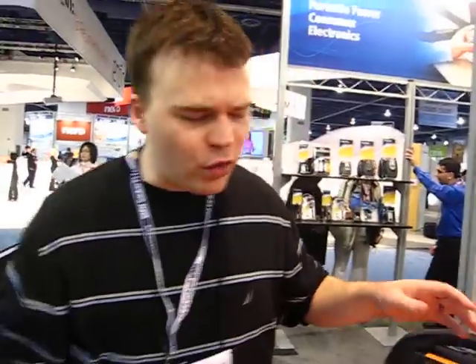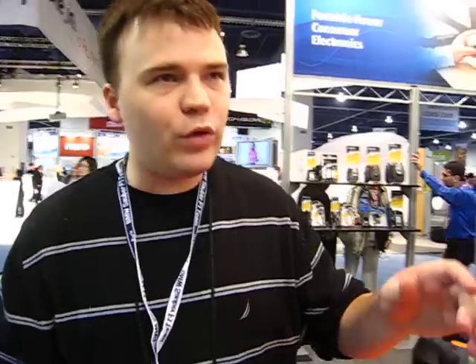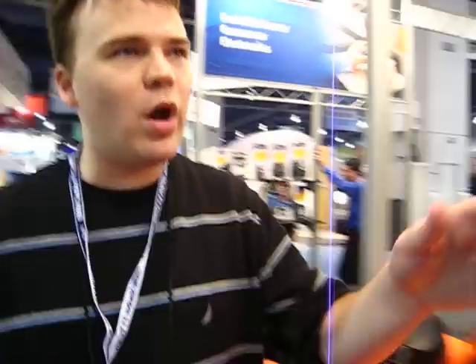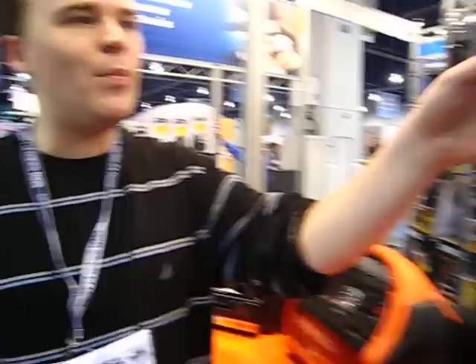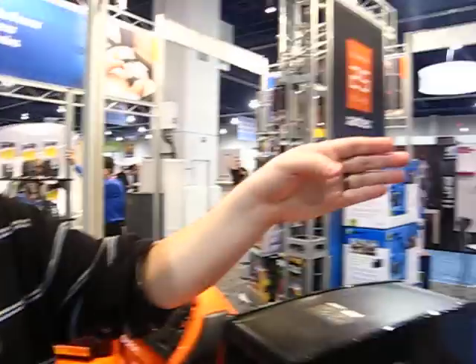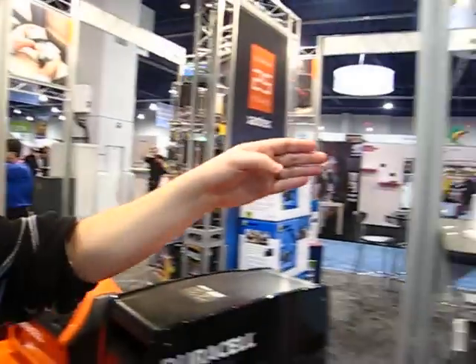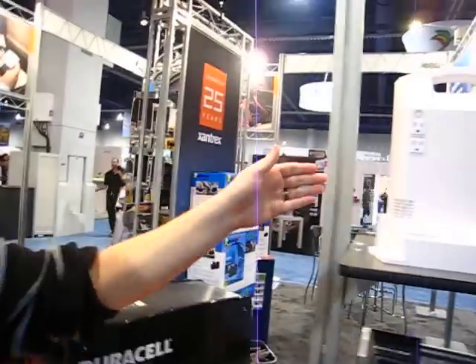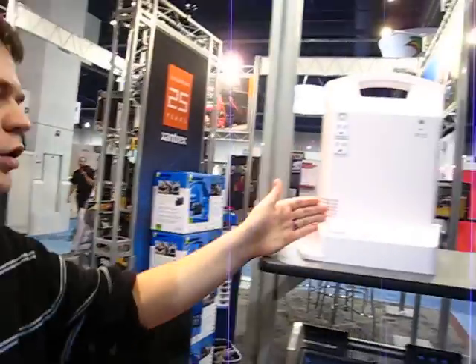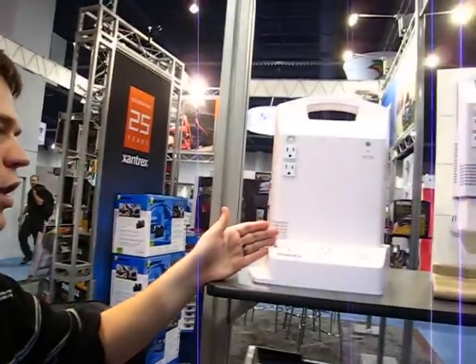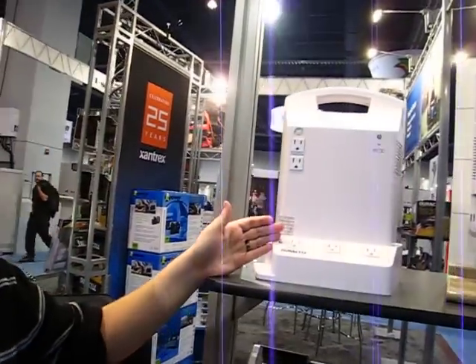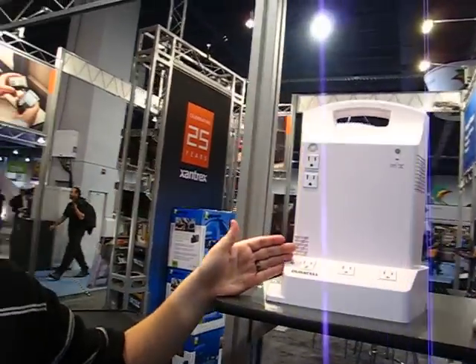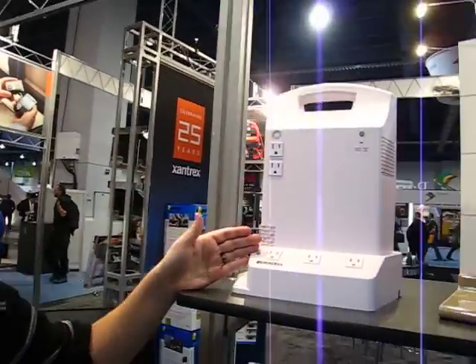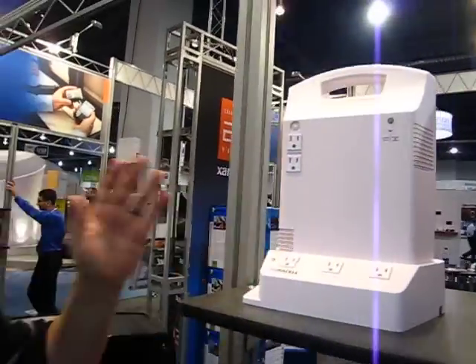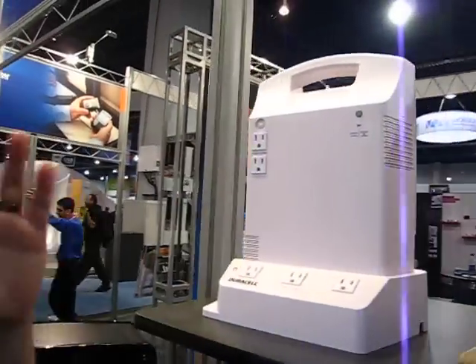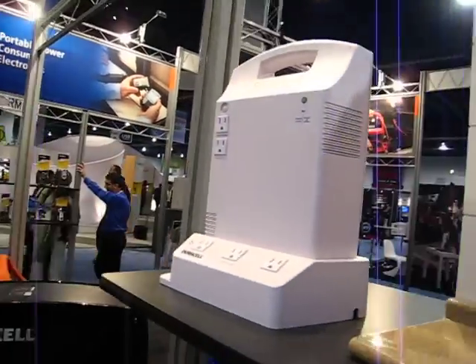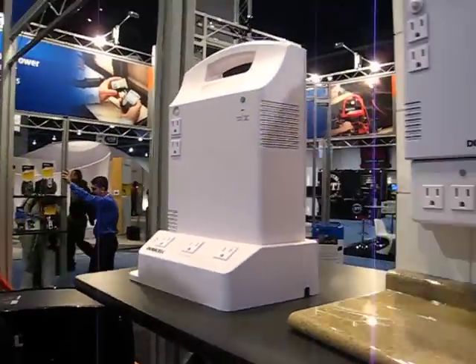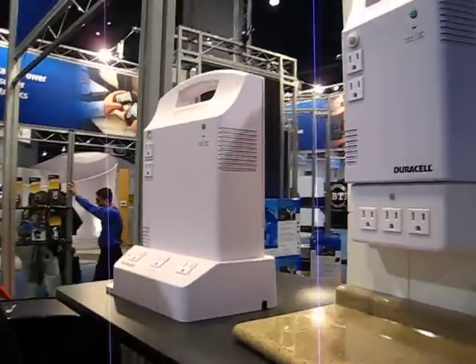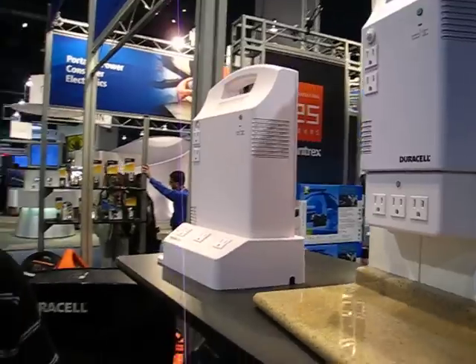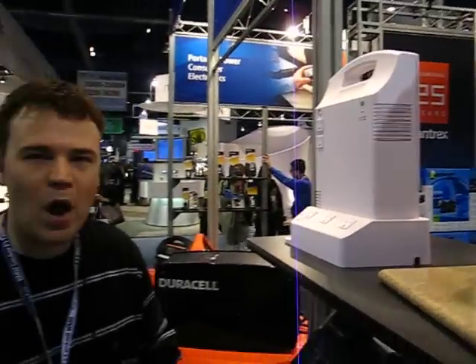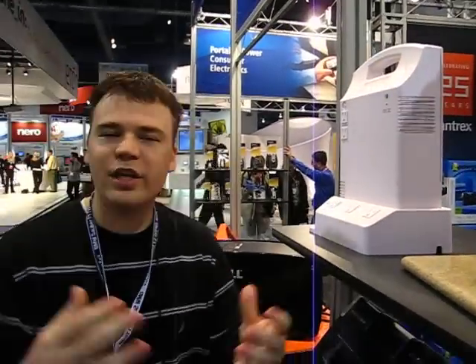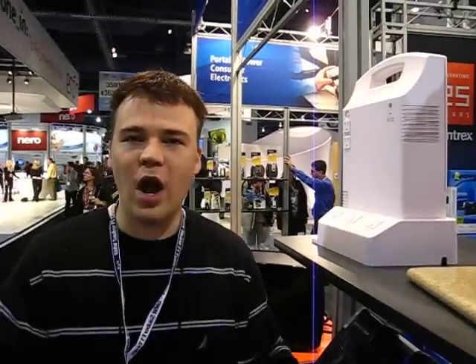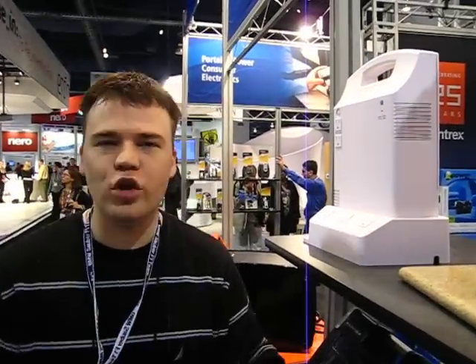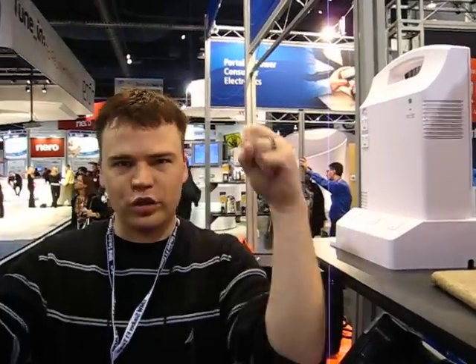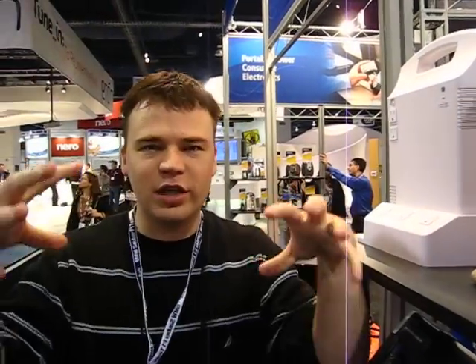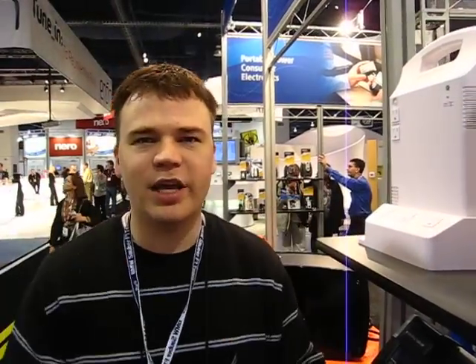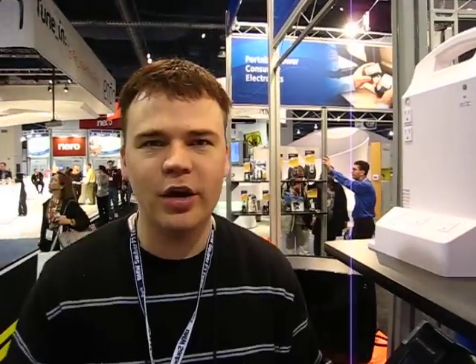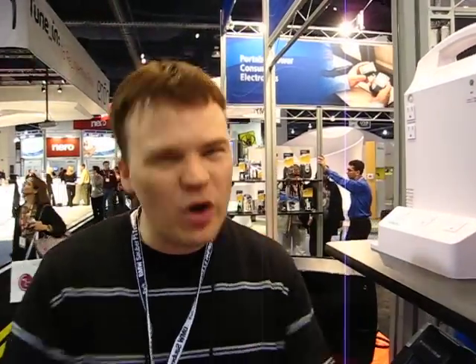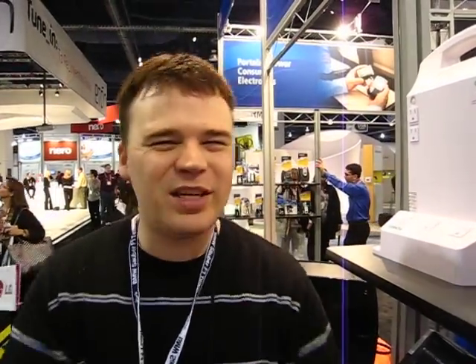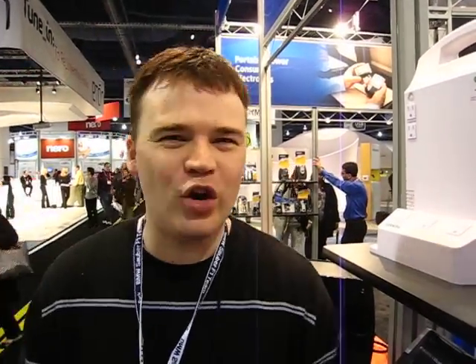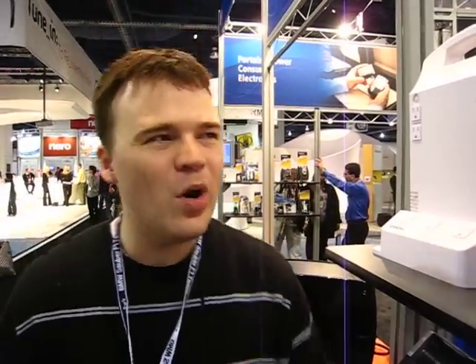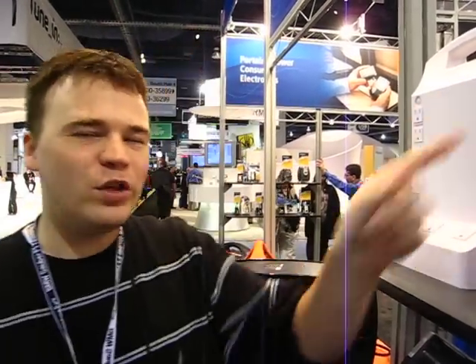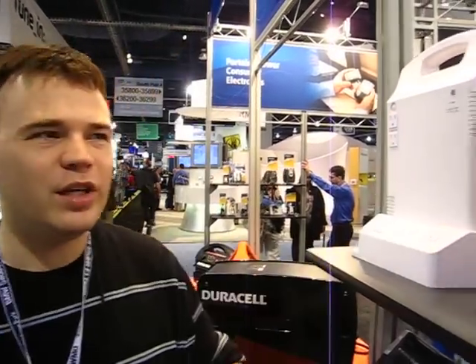Another really interesting product is right back over here. This is the Duracell Standby Power Plug. When you lose power, and let's say you're in a company and you have those emergency lights that kick on — wouldn't it be nice to have that in your home? Well, that's what this is.